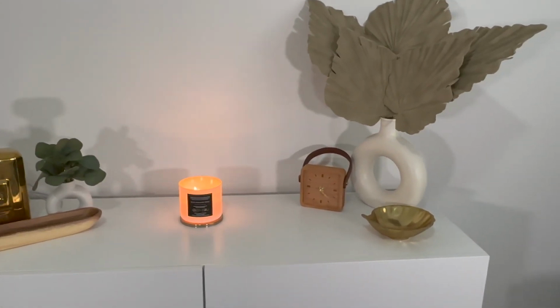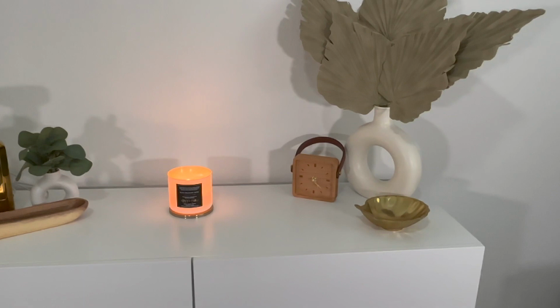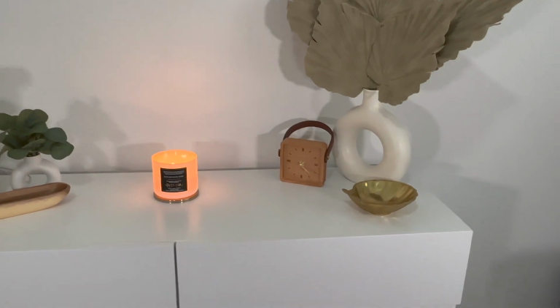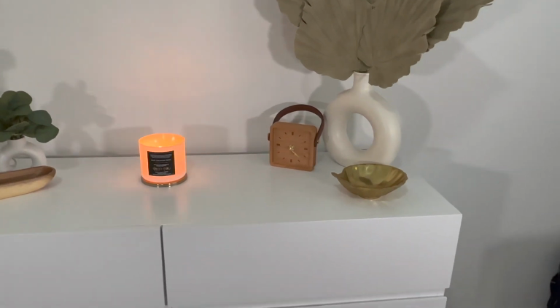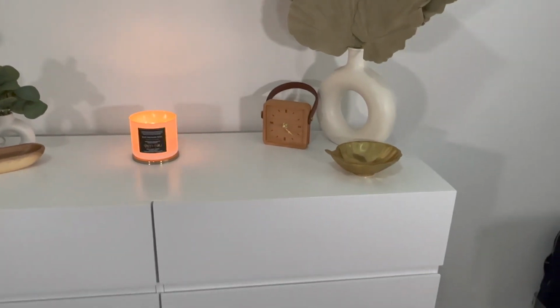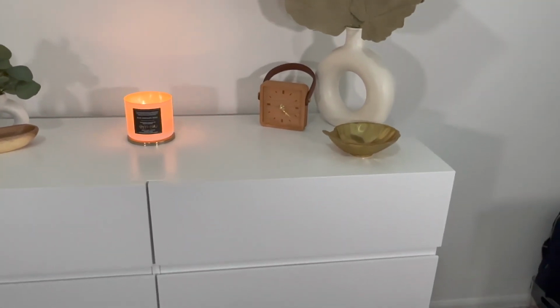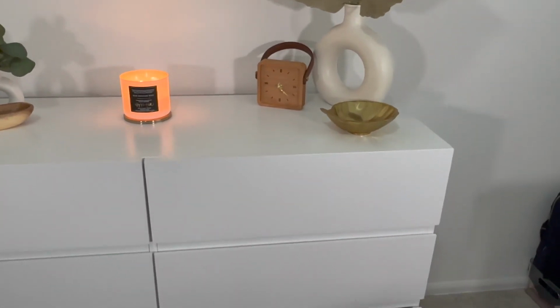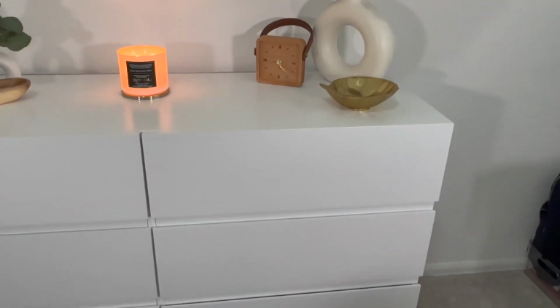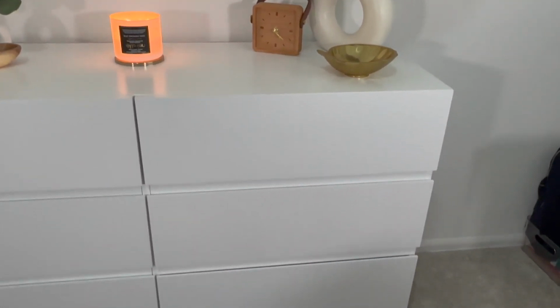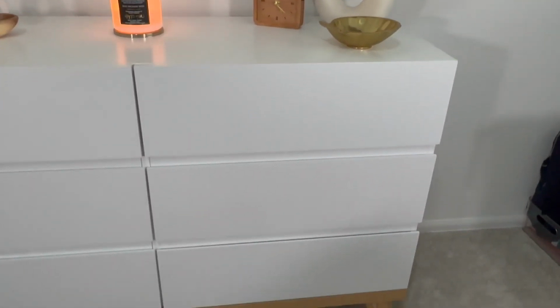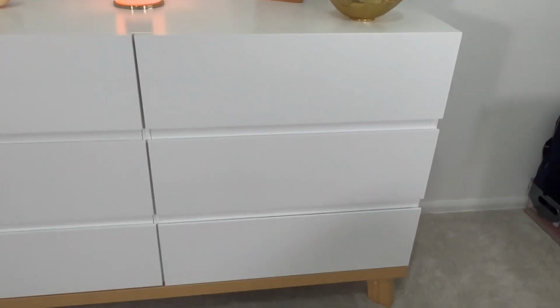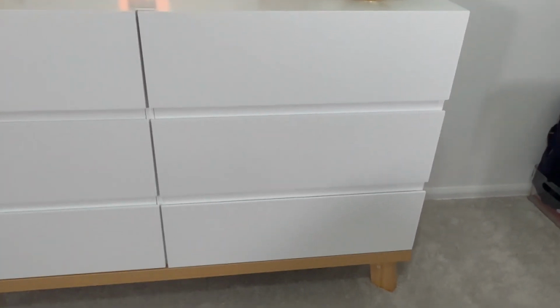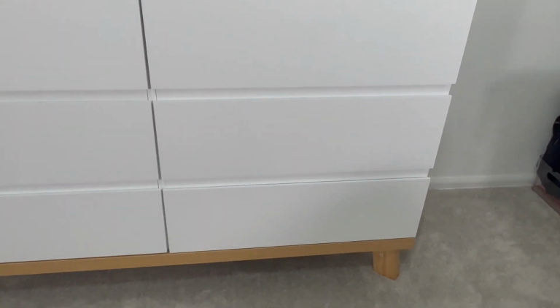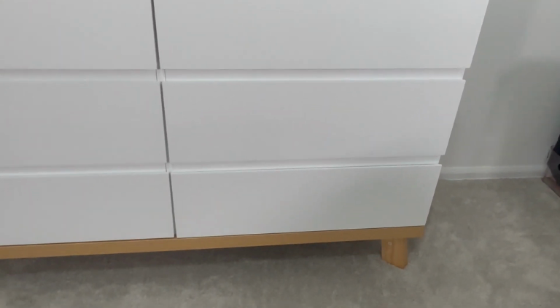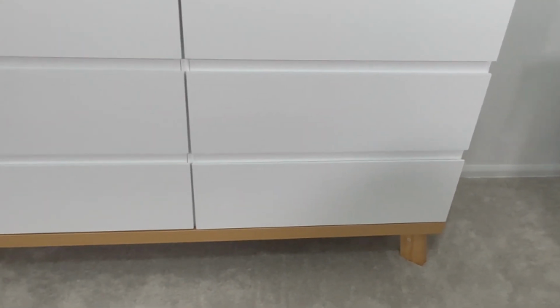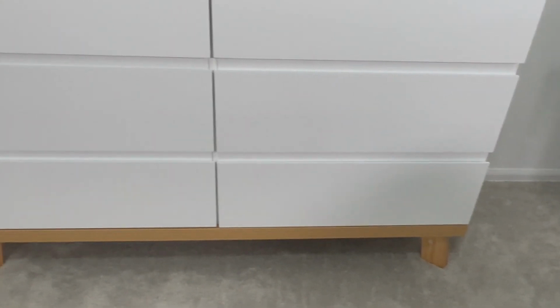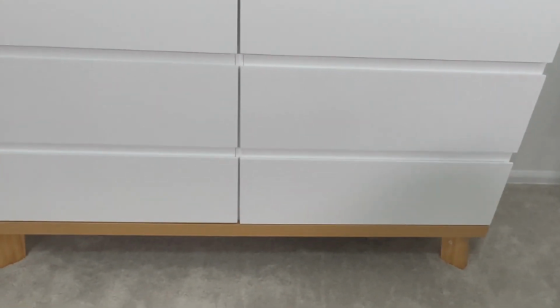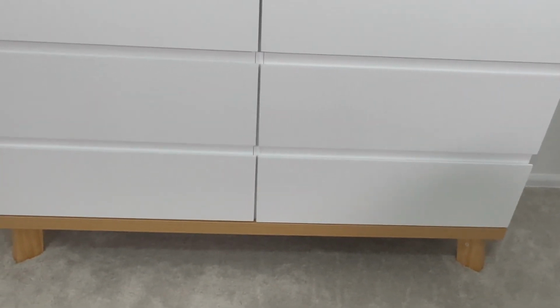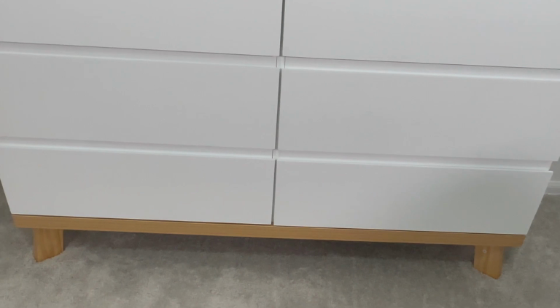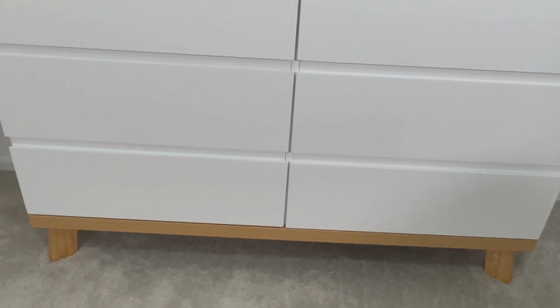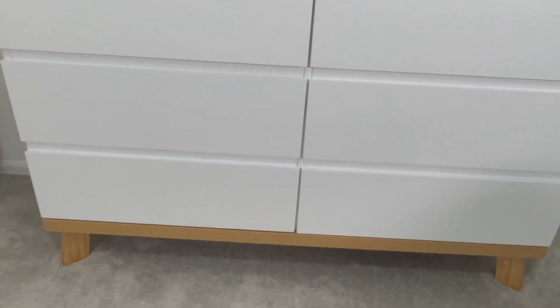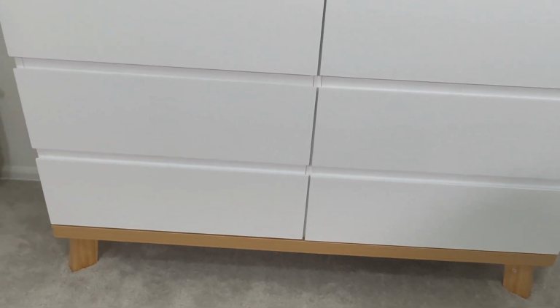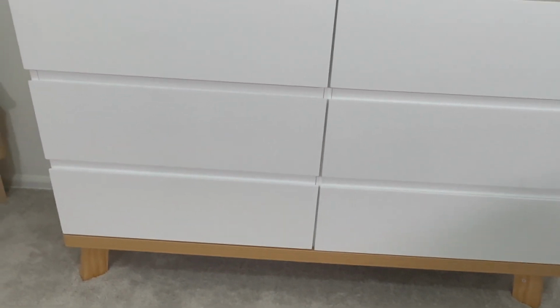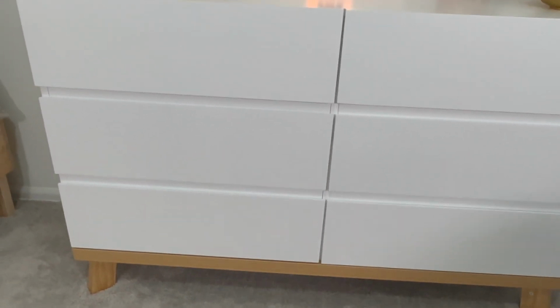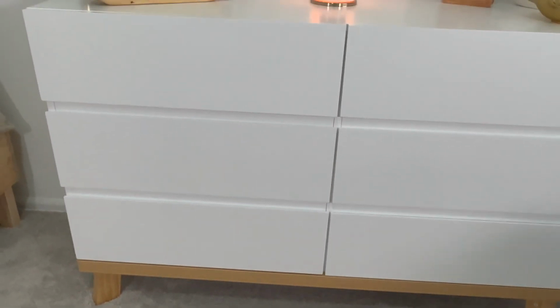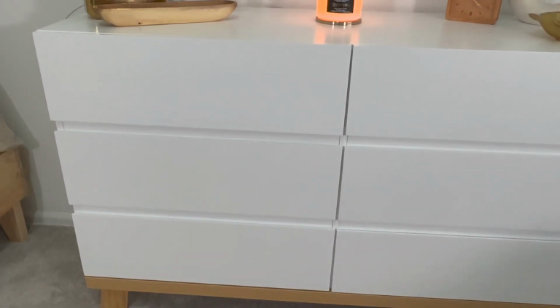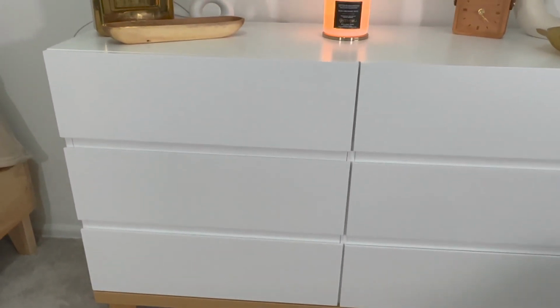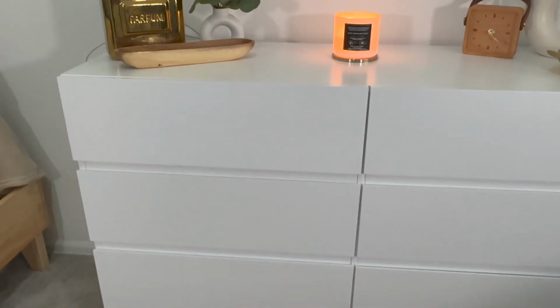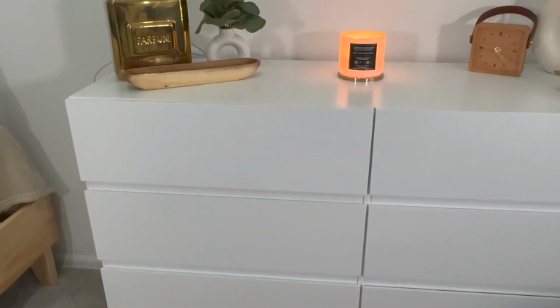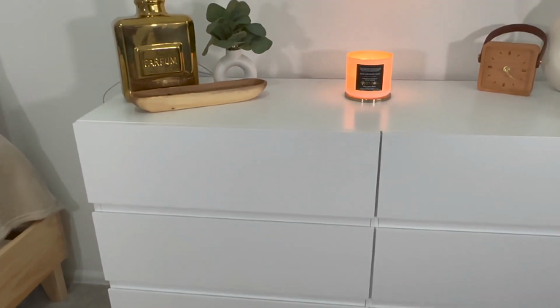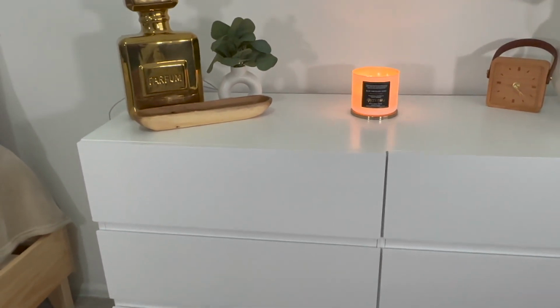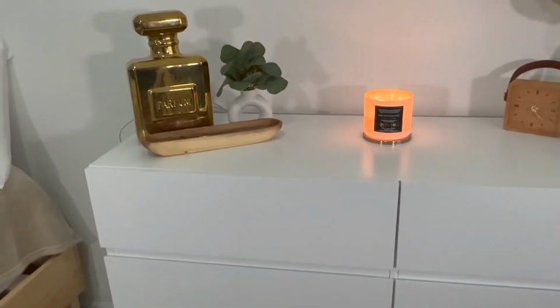Este gavetero de 6 gavetas es de Amazon también. Me encantó esta combinación — fue por lo que me fui: blanco, madera y tonos verdes.